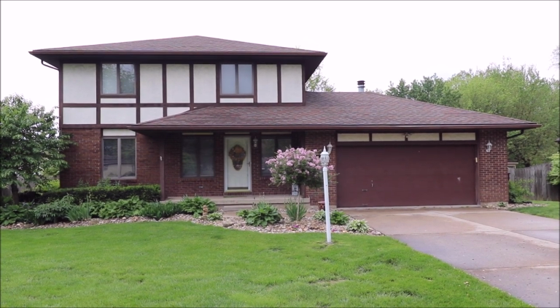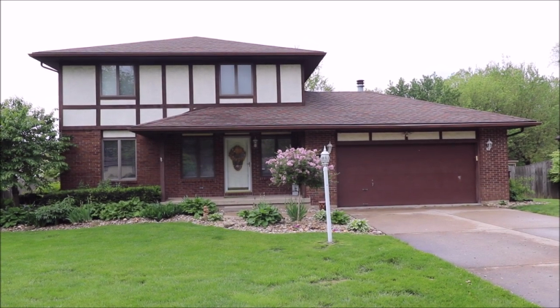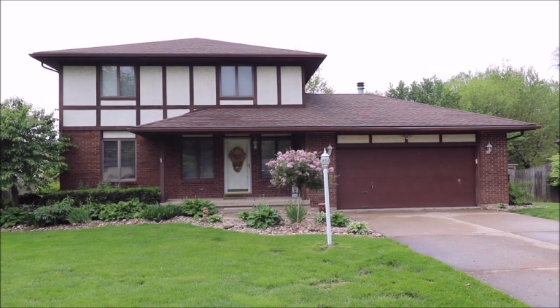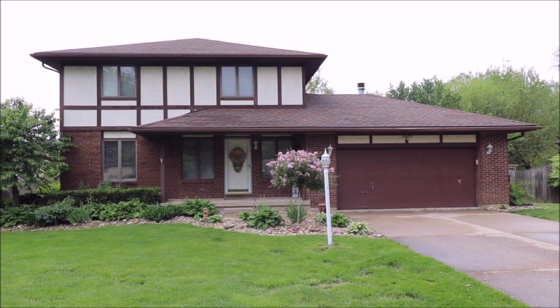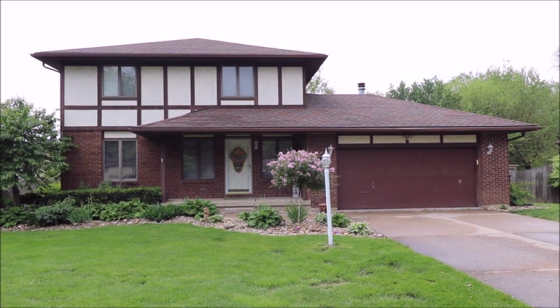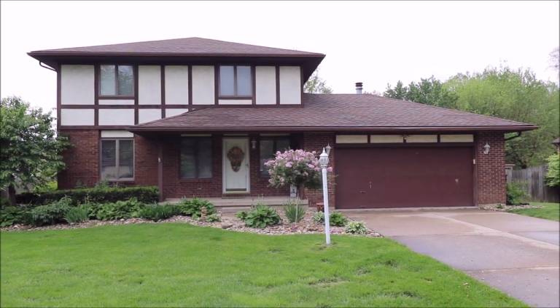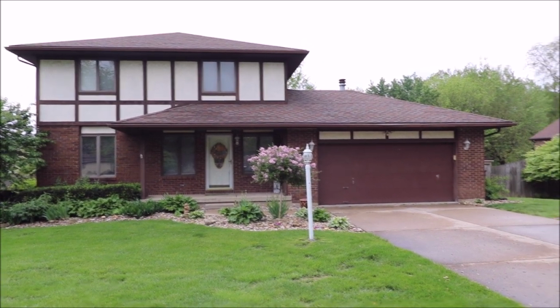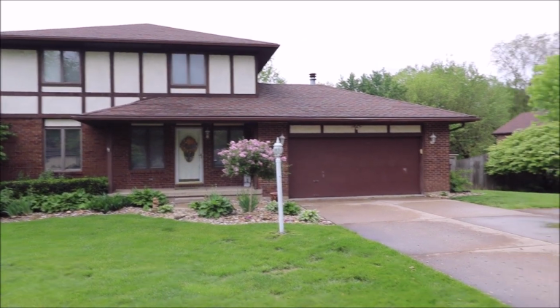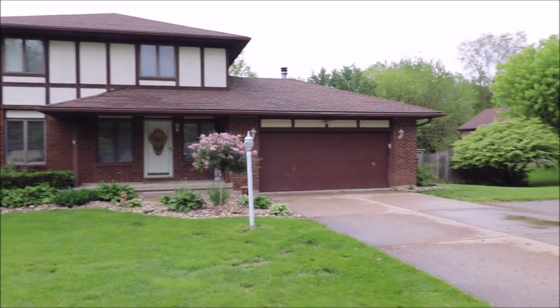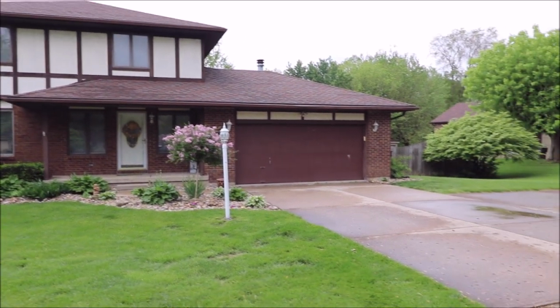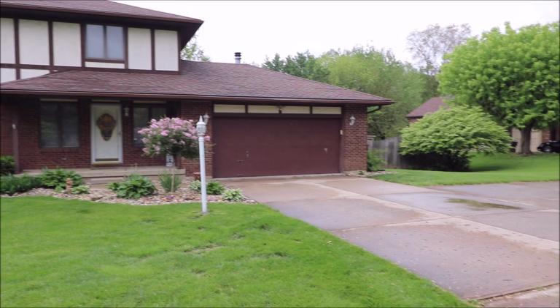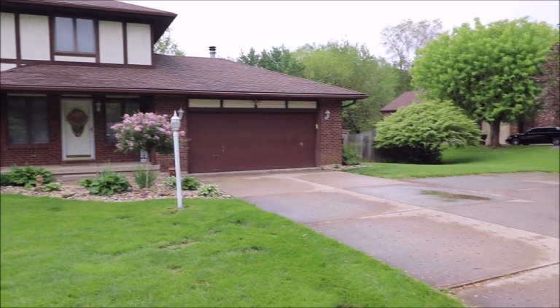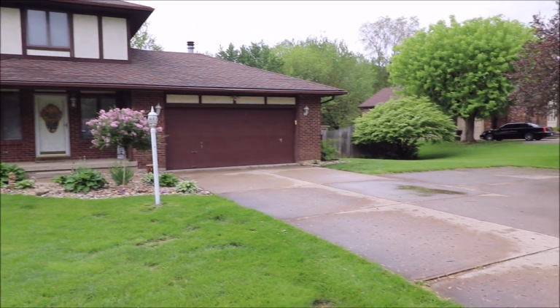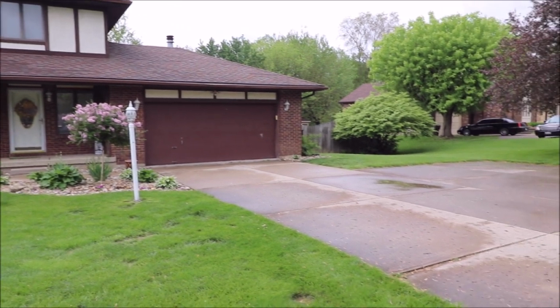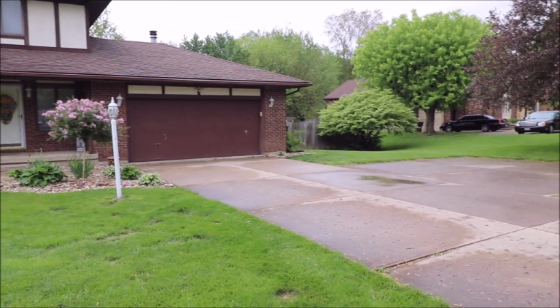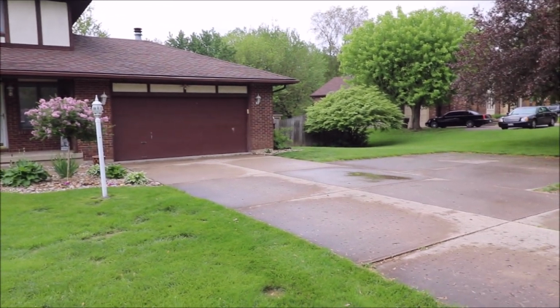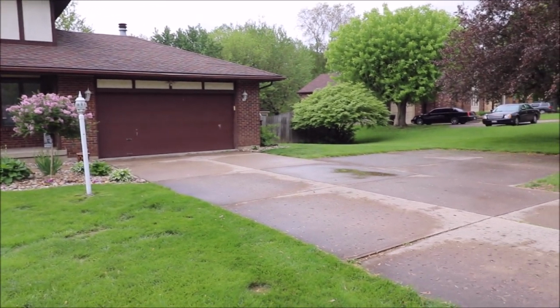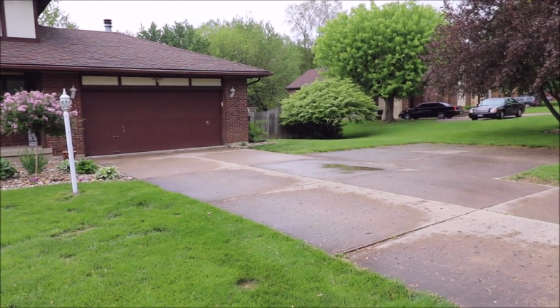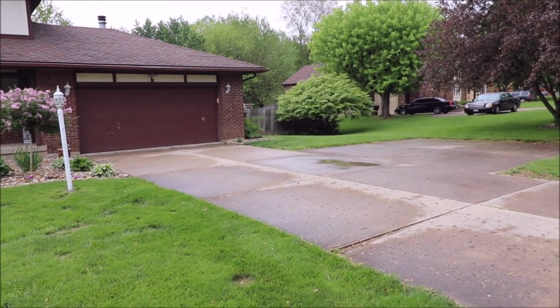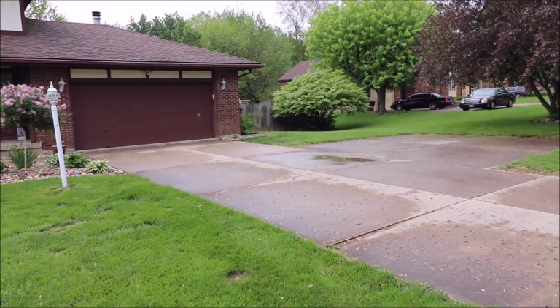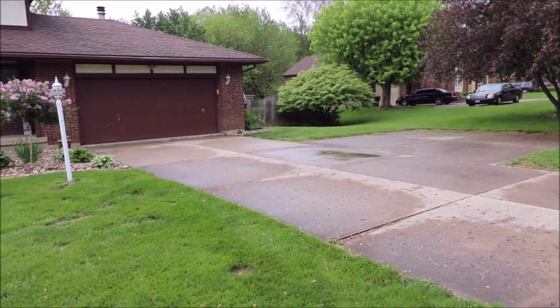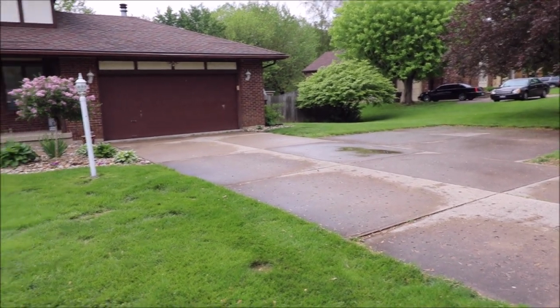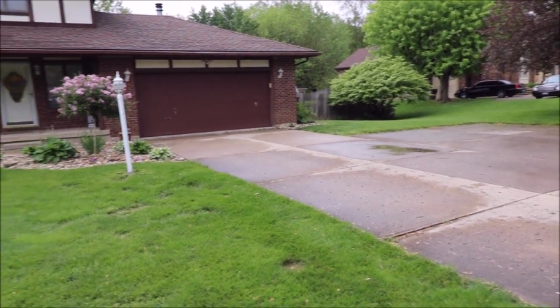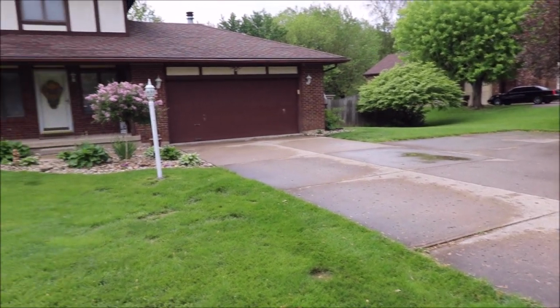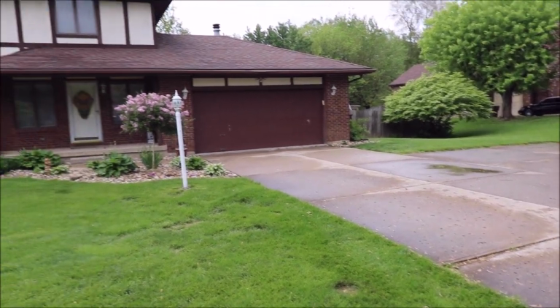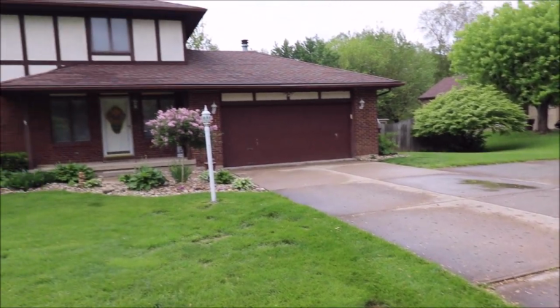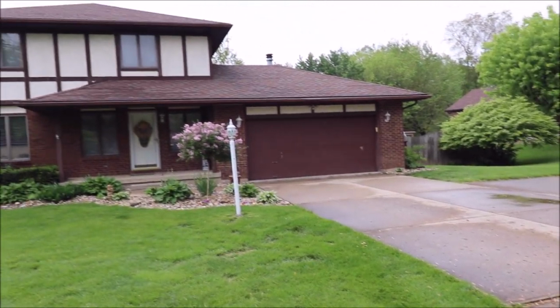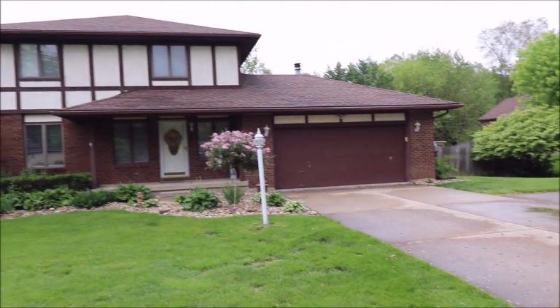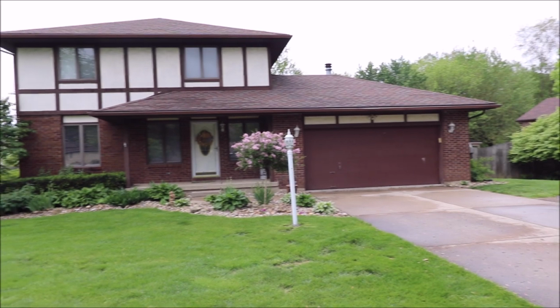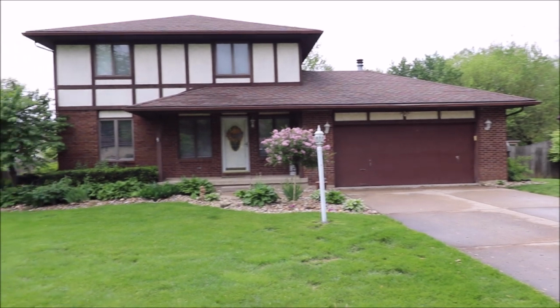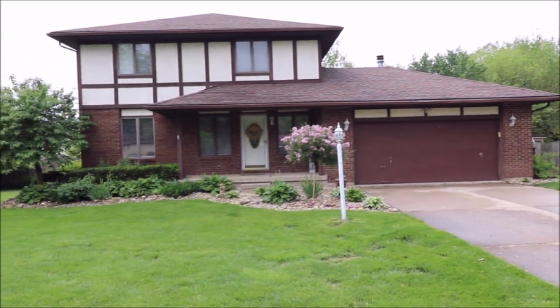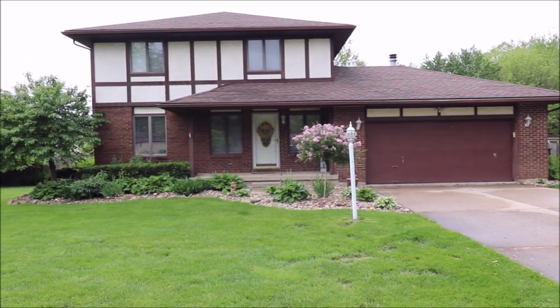Notice the two car garage, also the nice big driveway with the additional pad there.